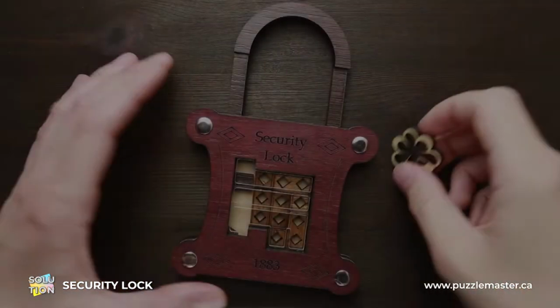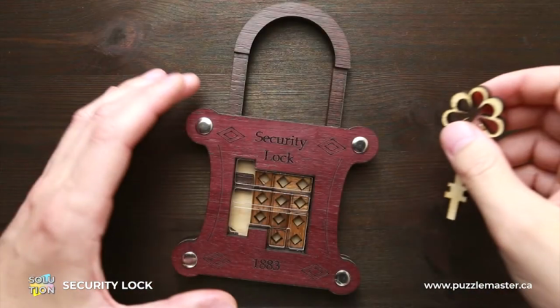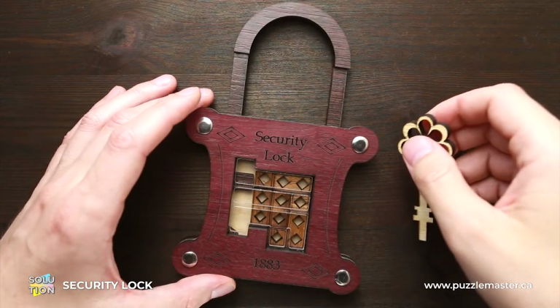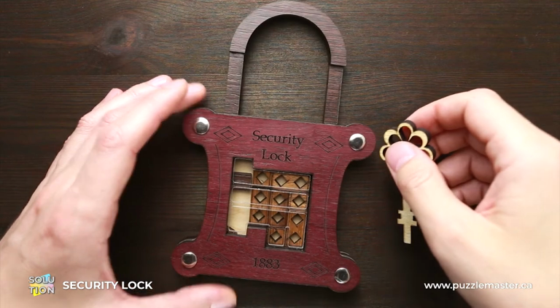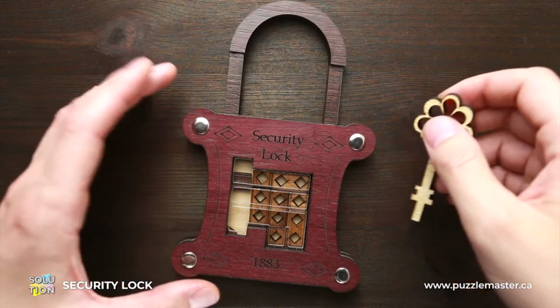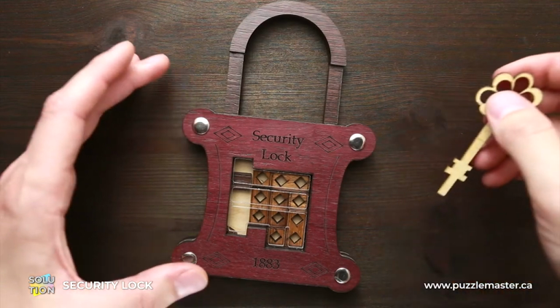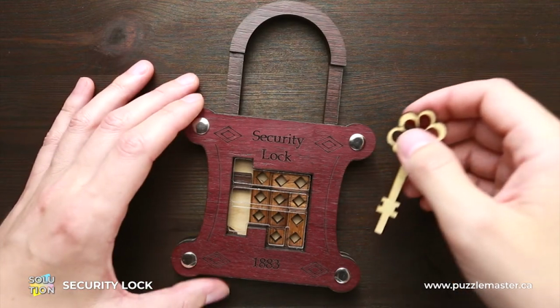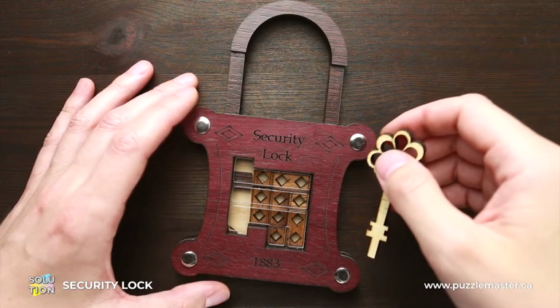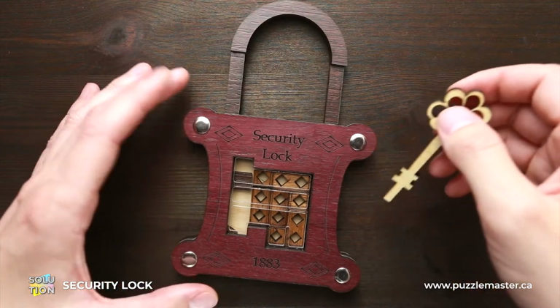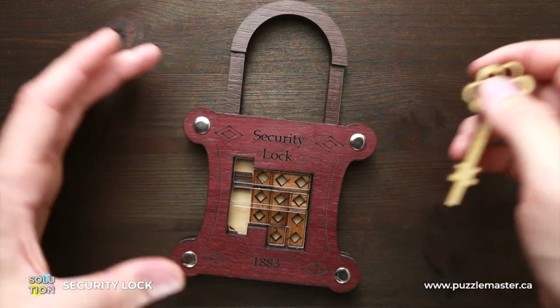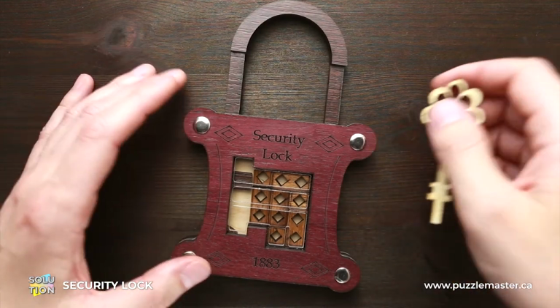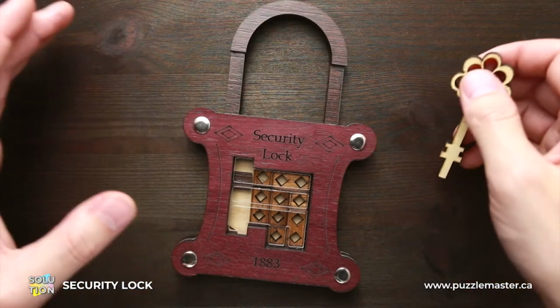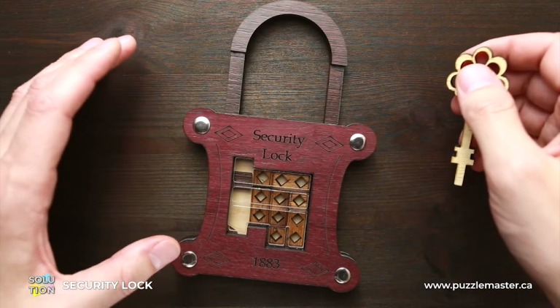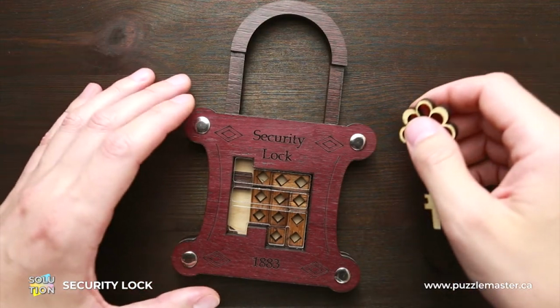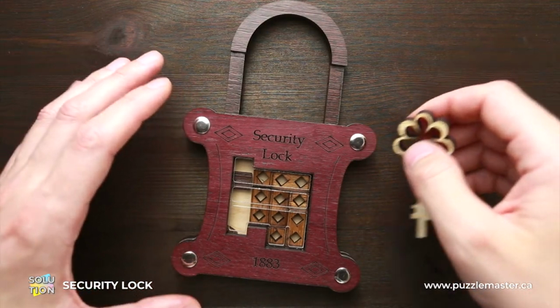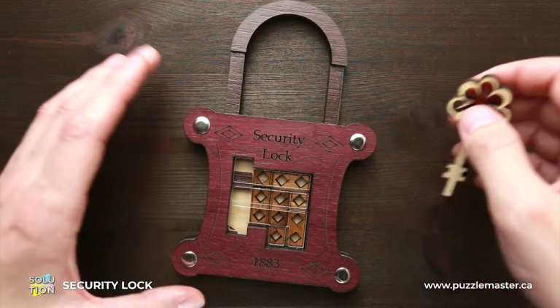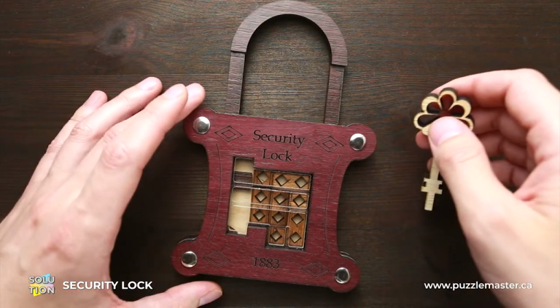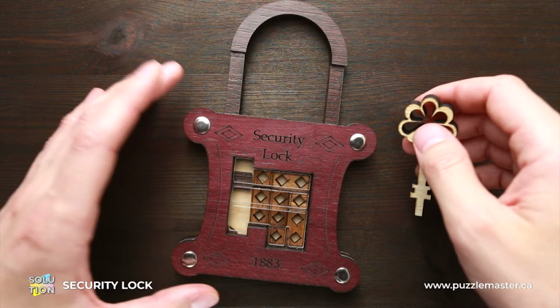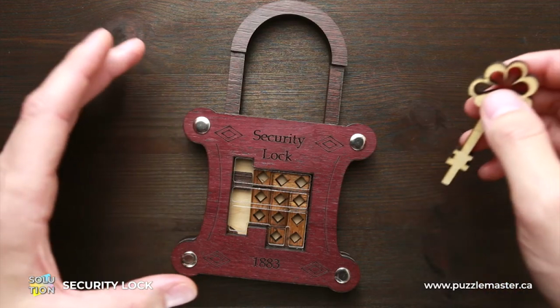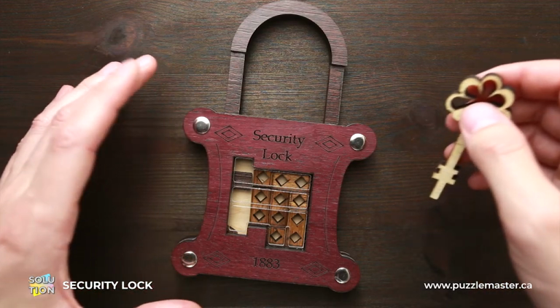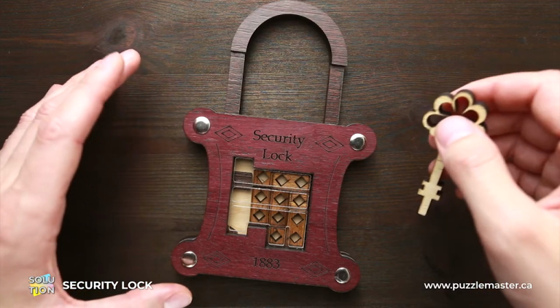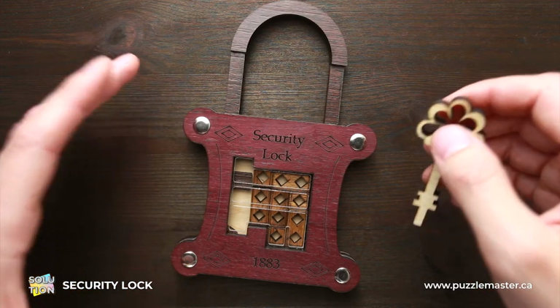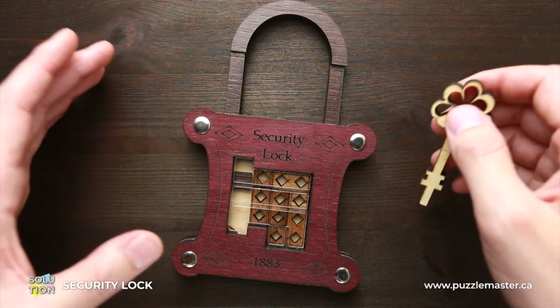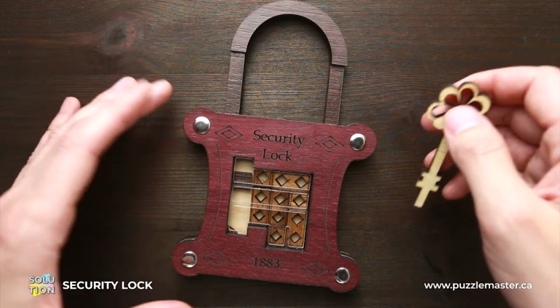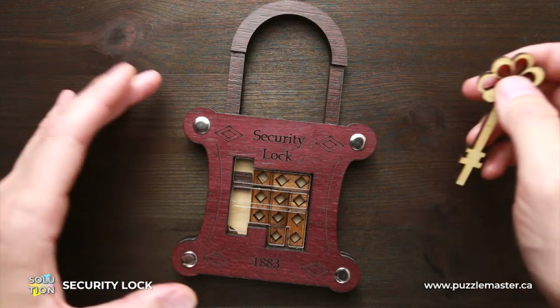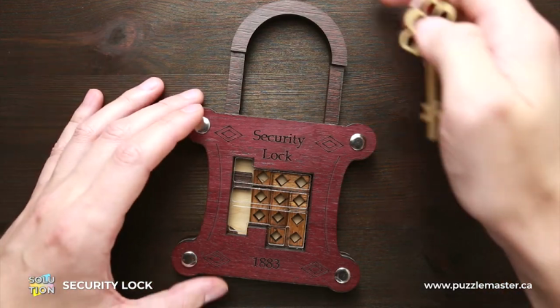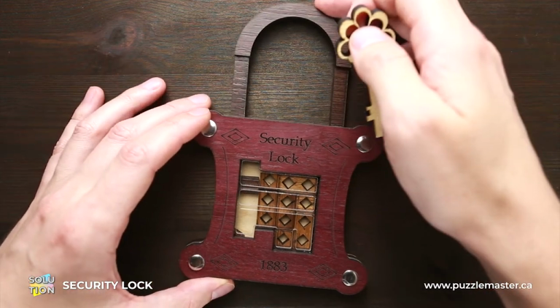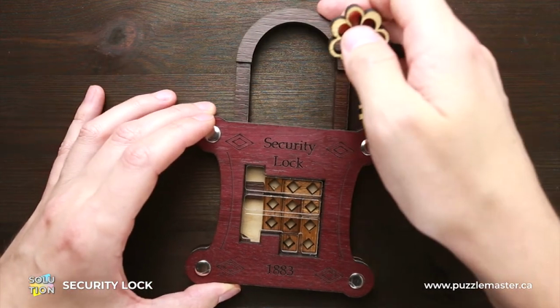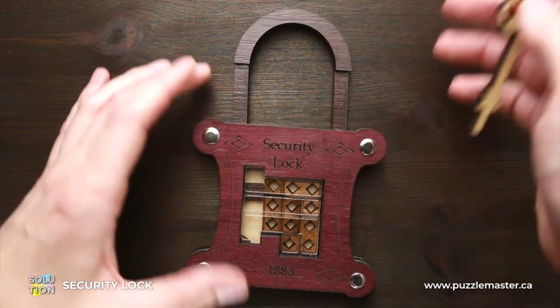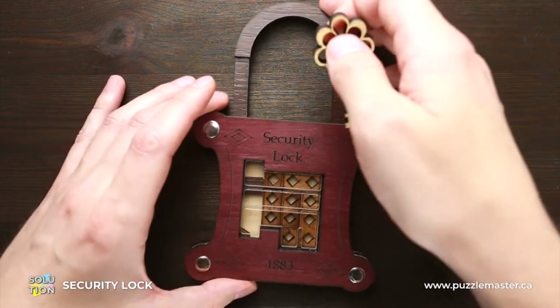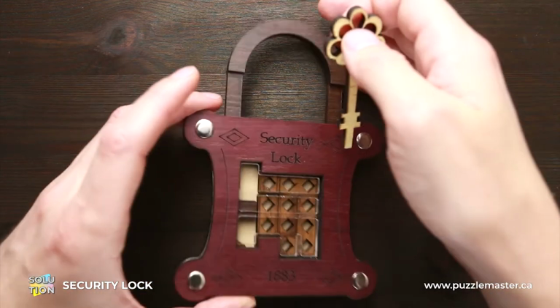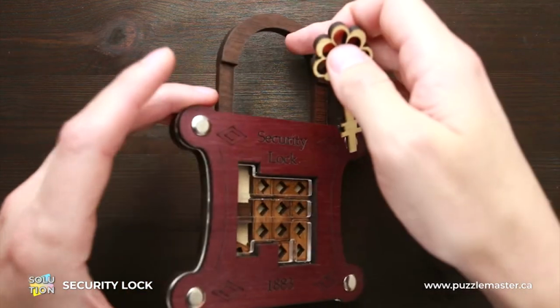And now I will show you how to make this puzzle locked again, but I'm not going to describe every move since it's going to be exactly the same but backwards. Just watch what I'm doing.